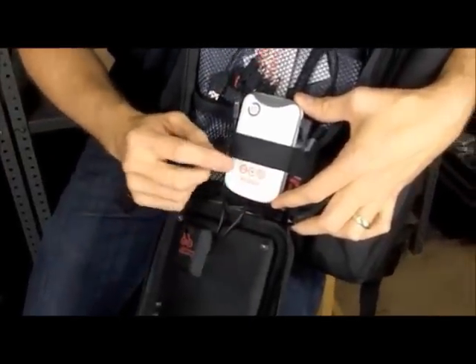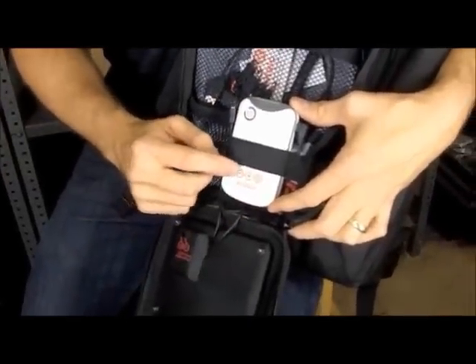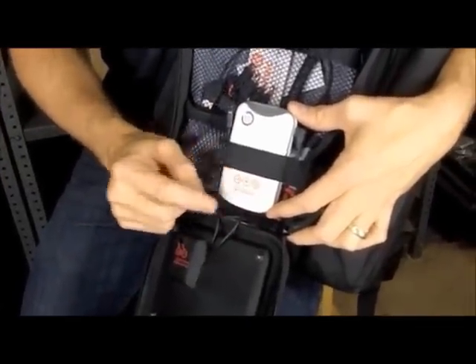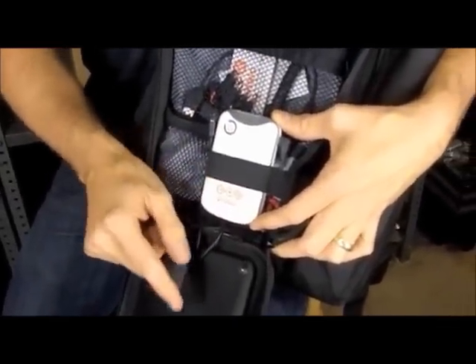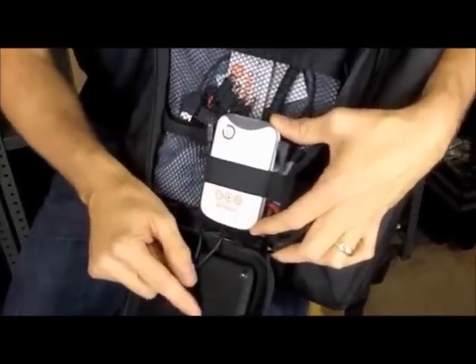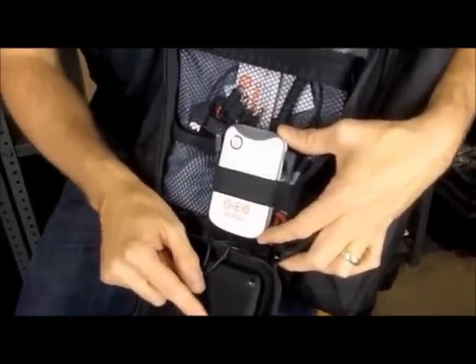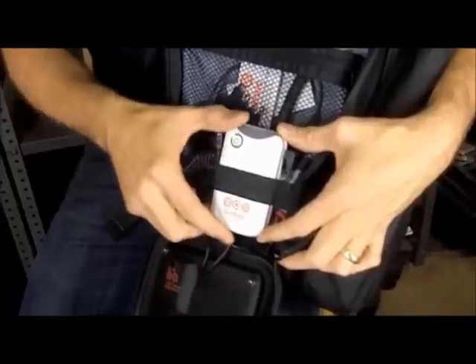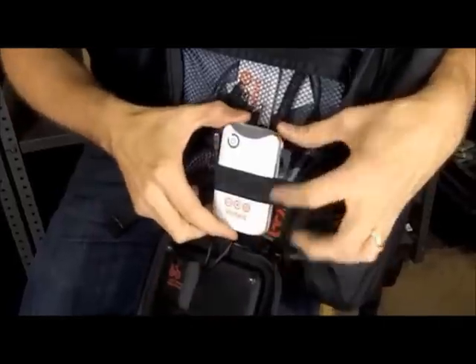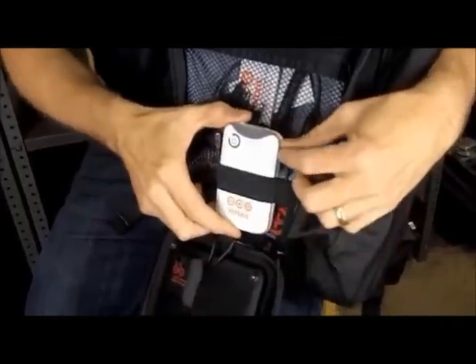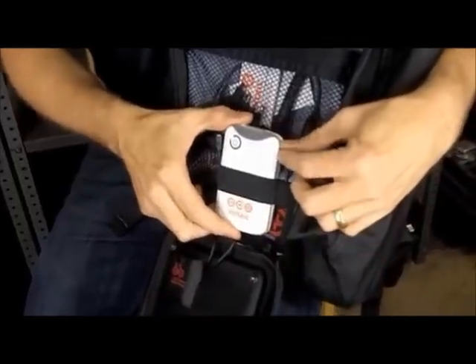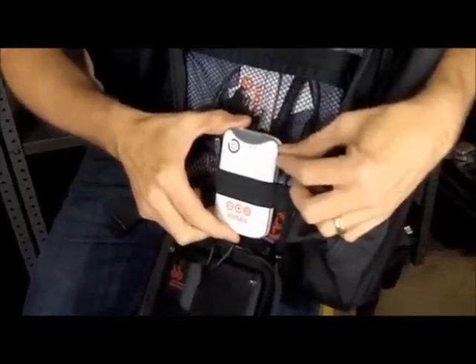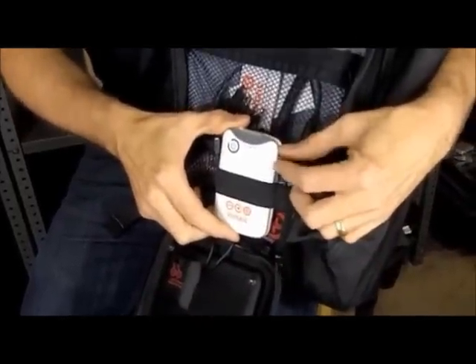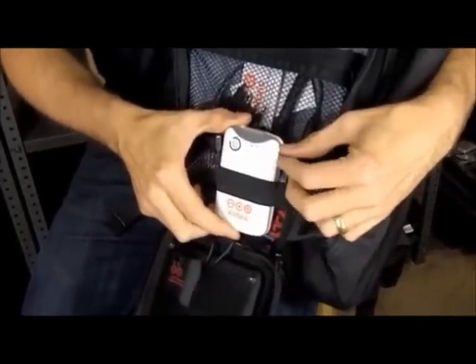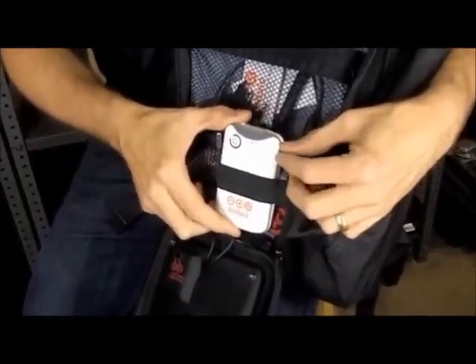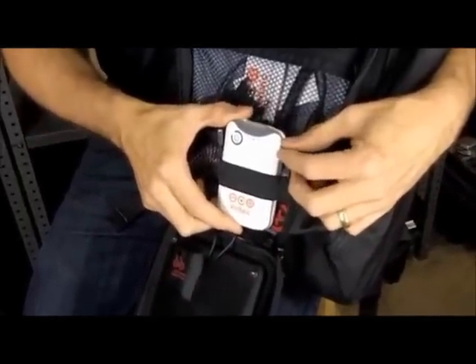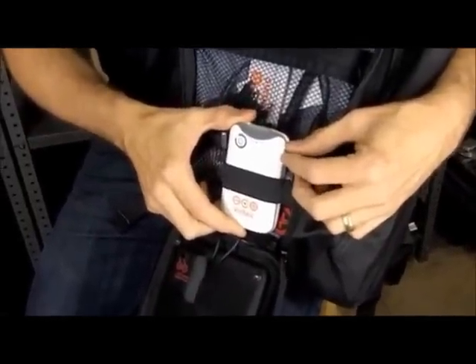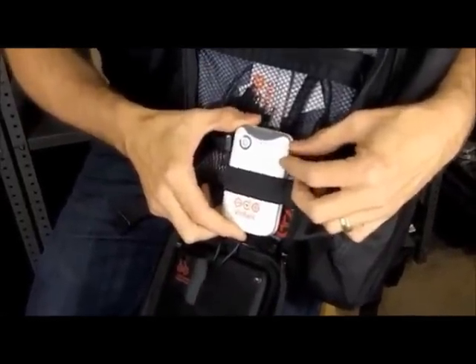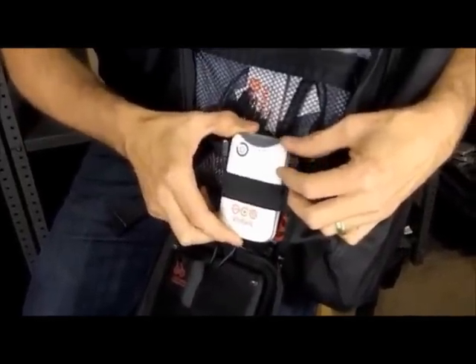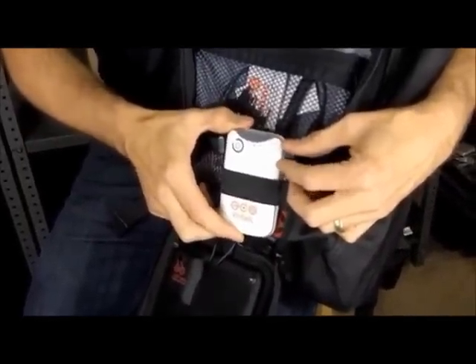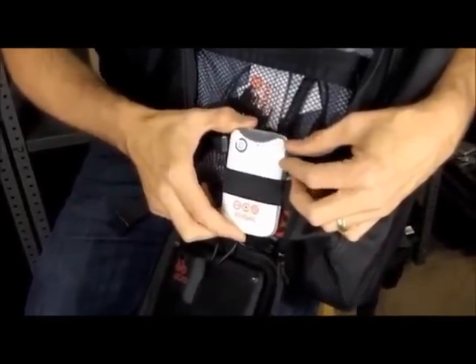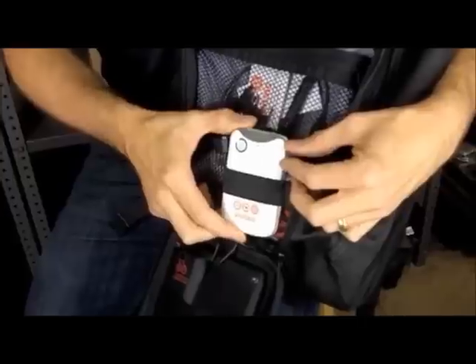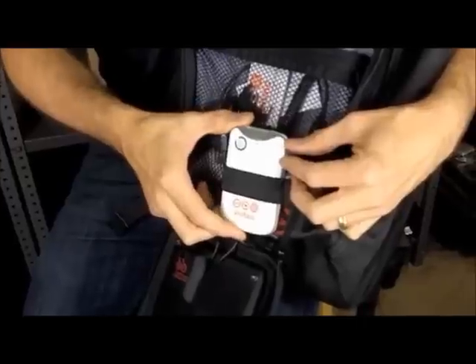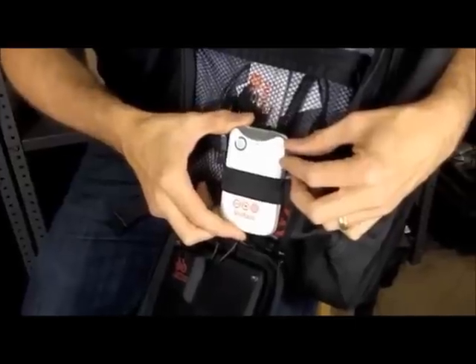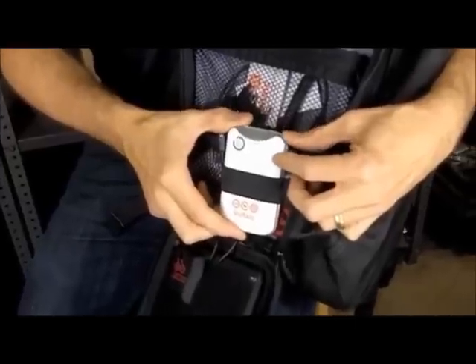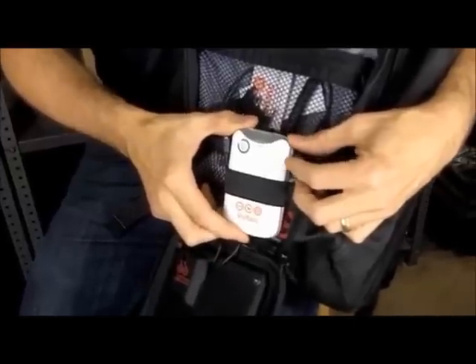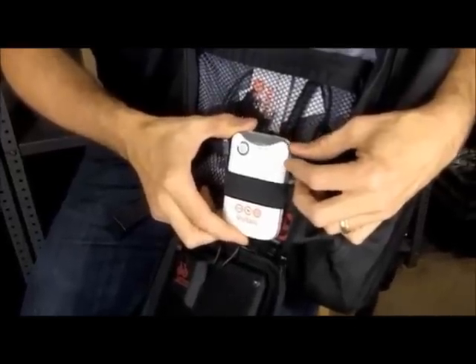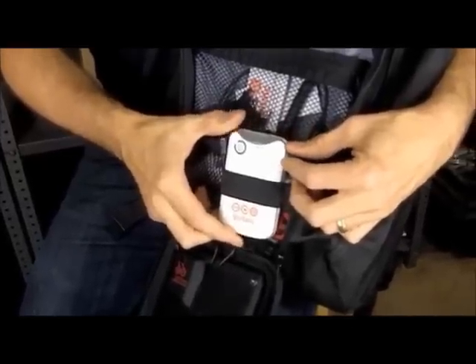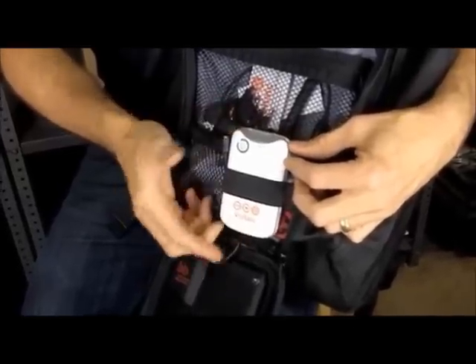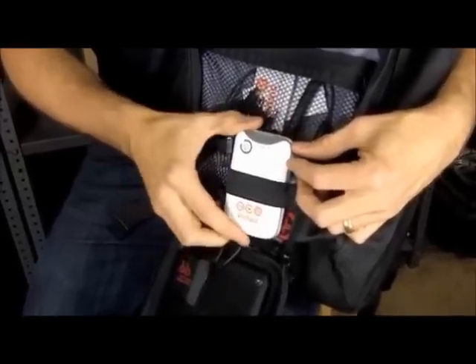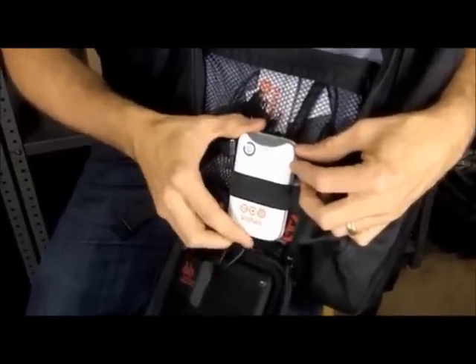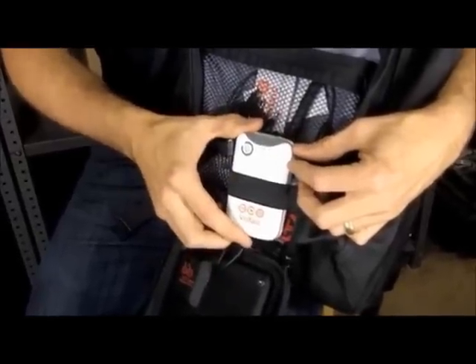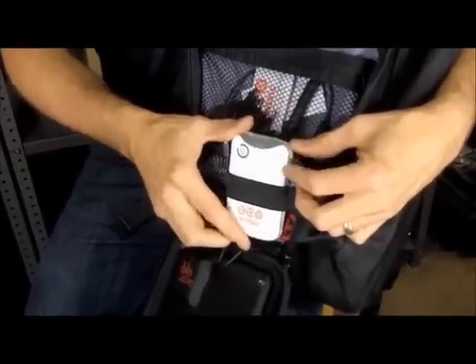The battery can be charged up from the solar panels or can be charged up from a USB port on your computer or AC charger. So it makes it pretty flexible — that means you don't always need sun to keep this battery charged. You can use whatever power source is available.